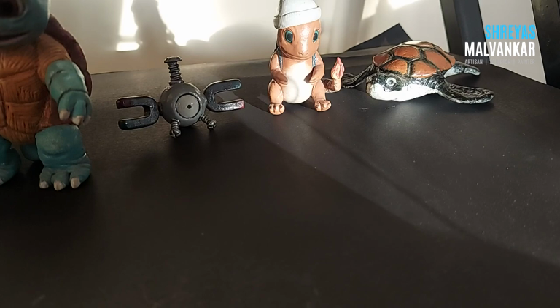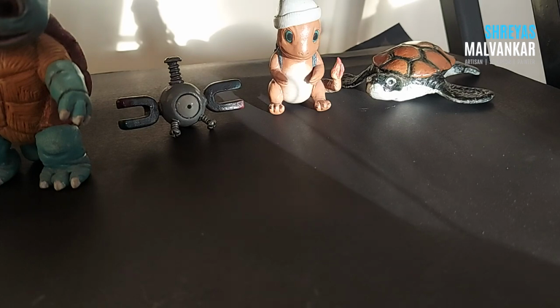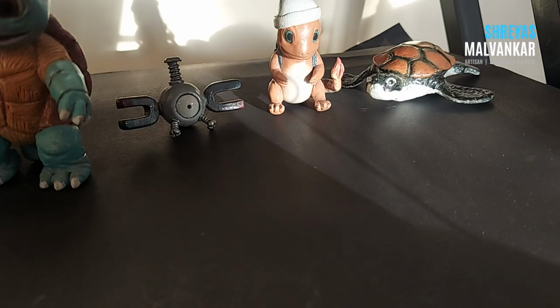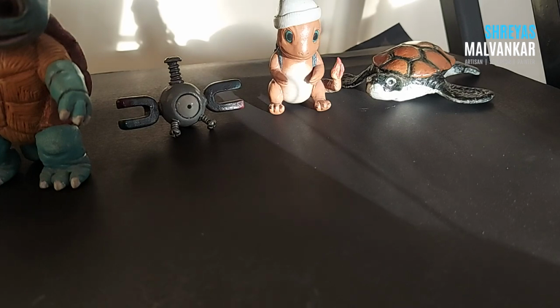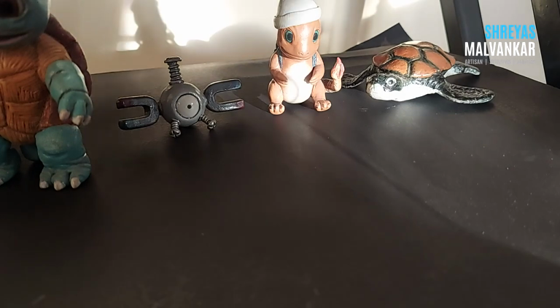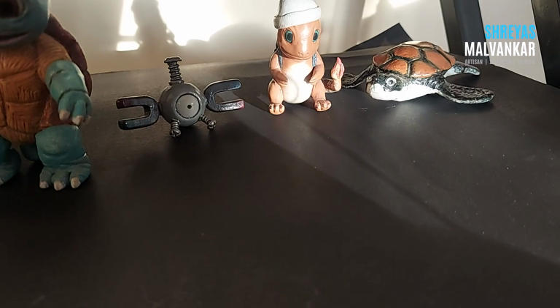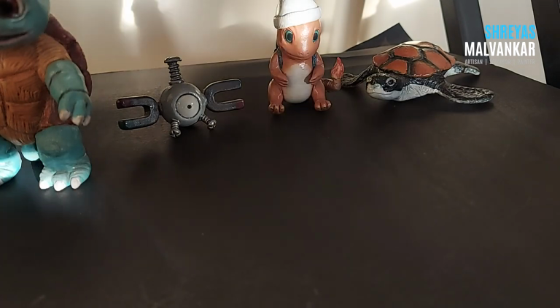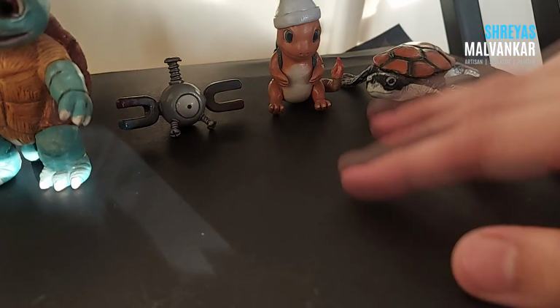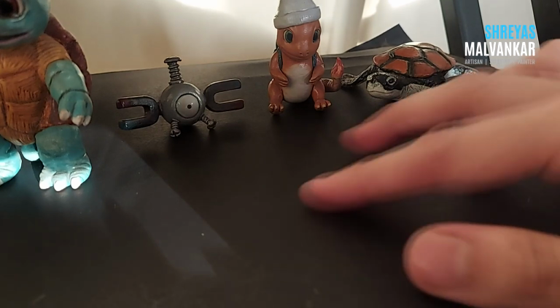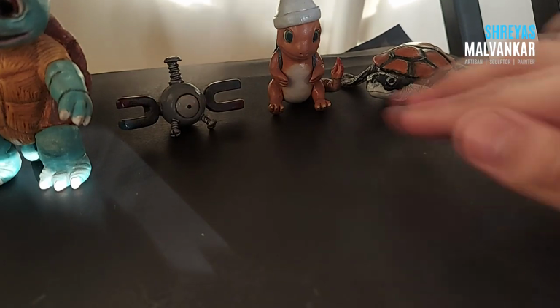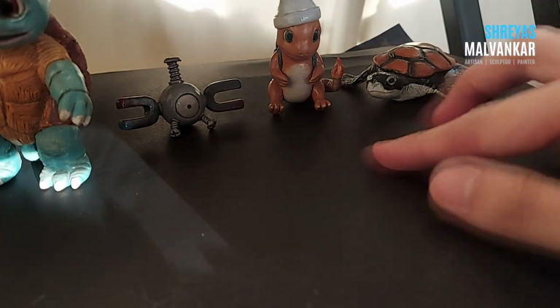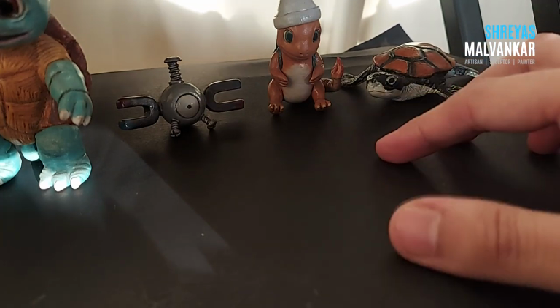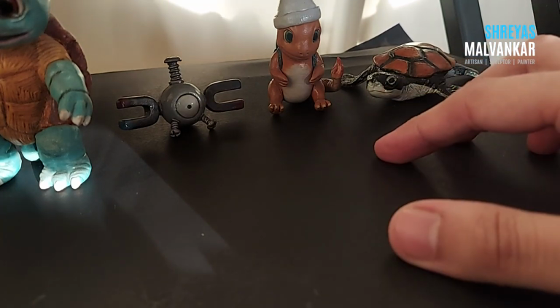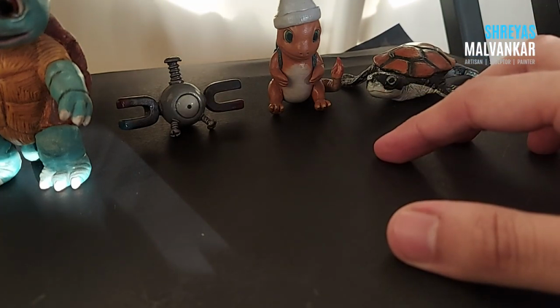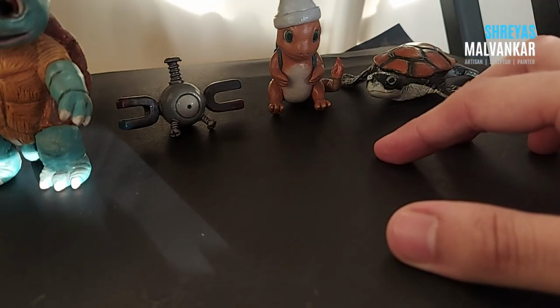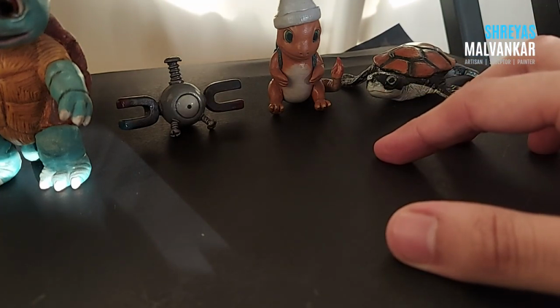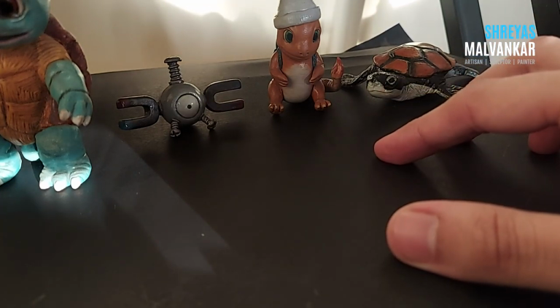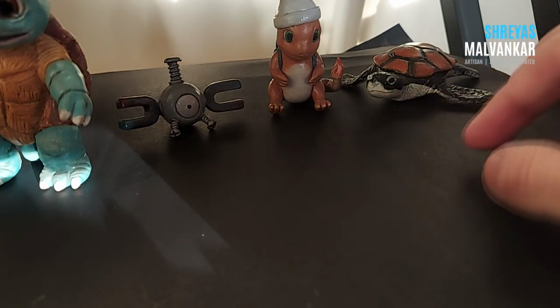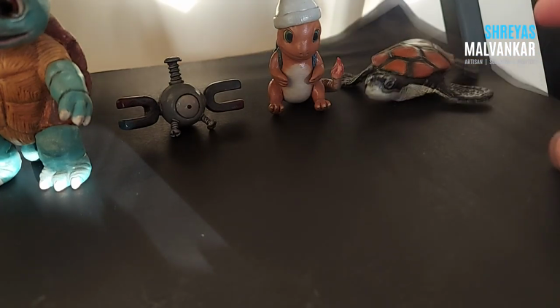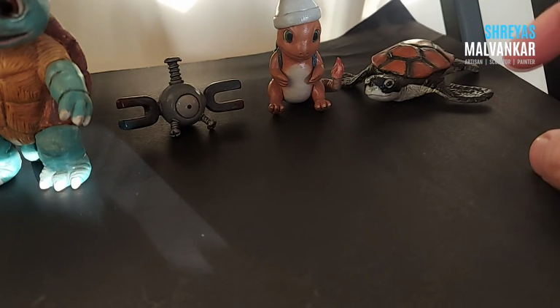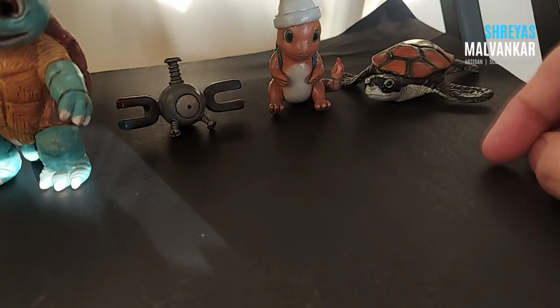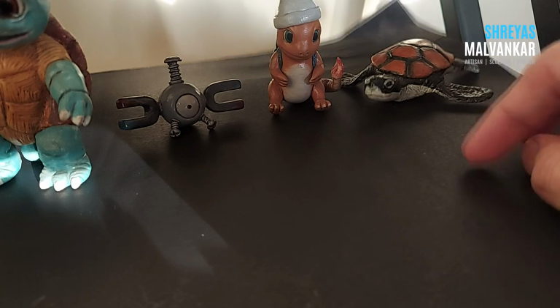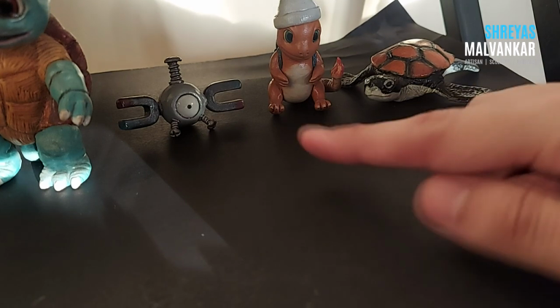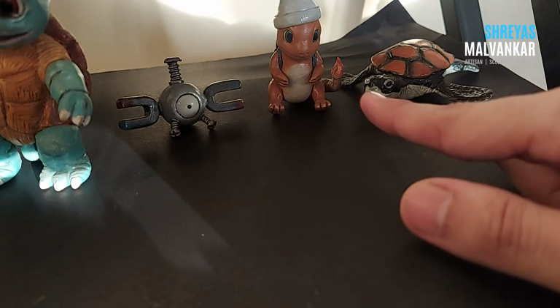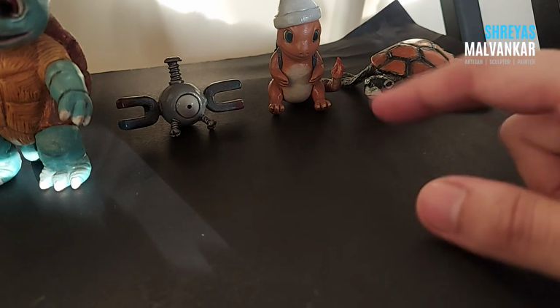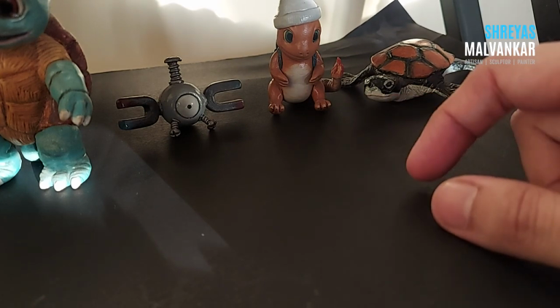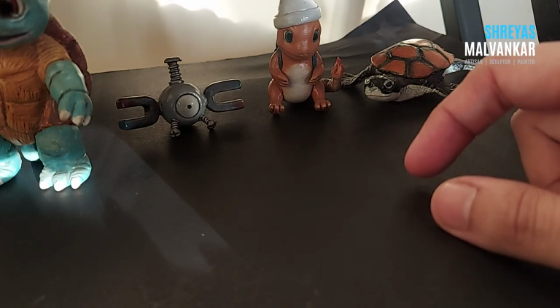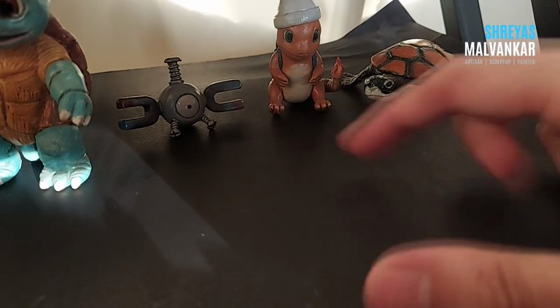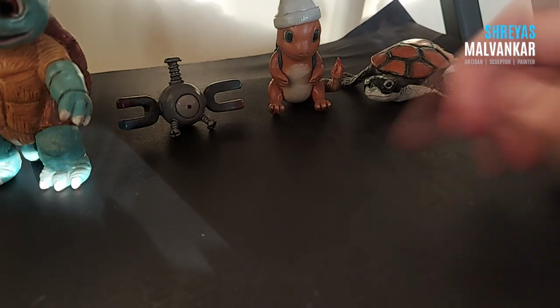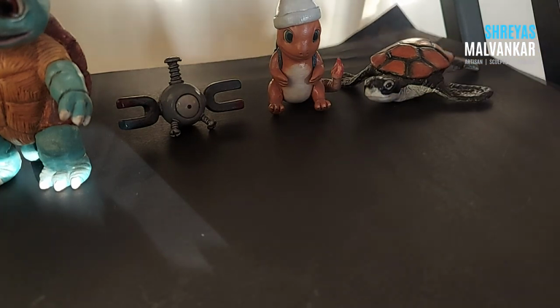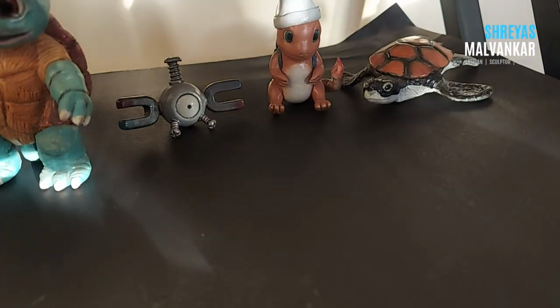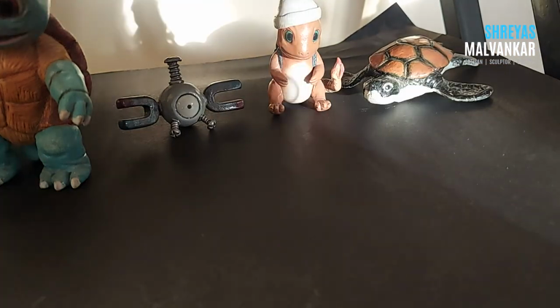First things first, what I always do is cover my table with a paper. I'm using a chart paper over here and these are acting as a paper weight, and then what I'll need is a cardboard.